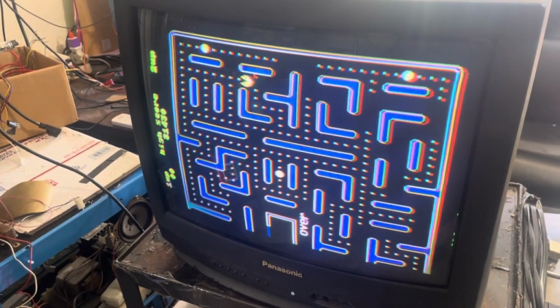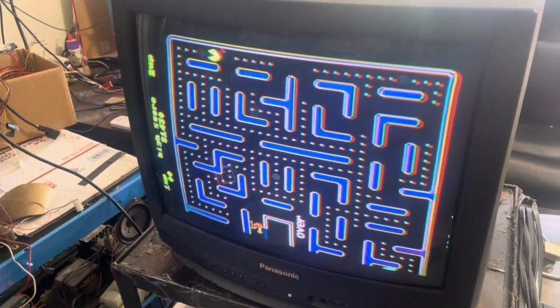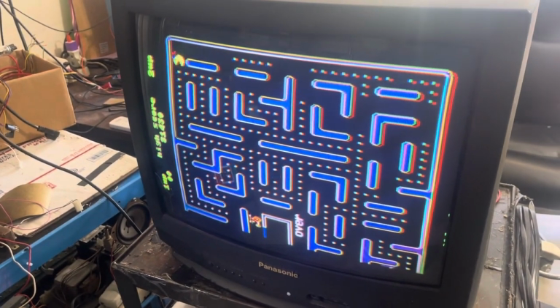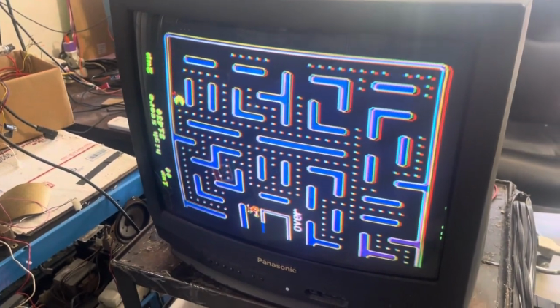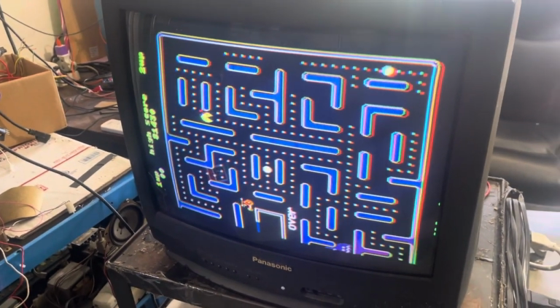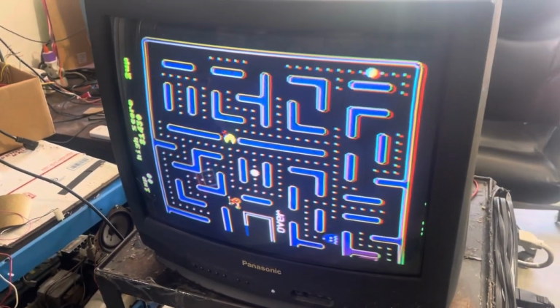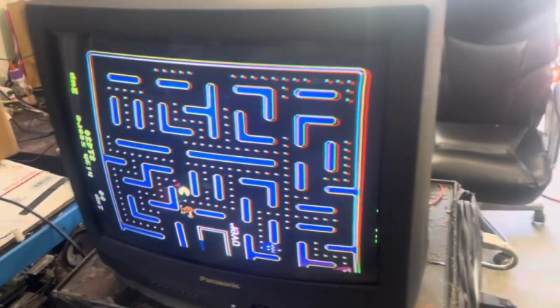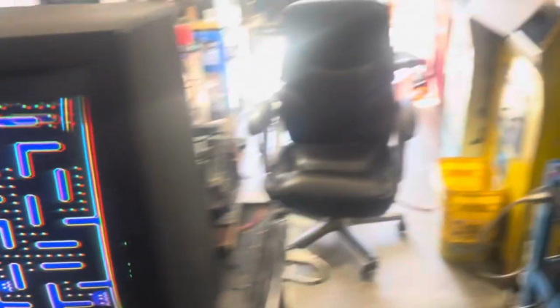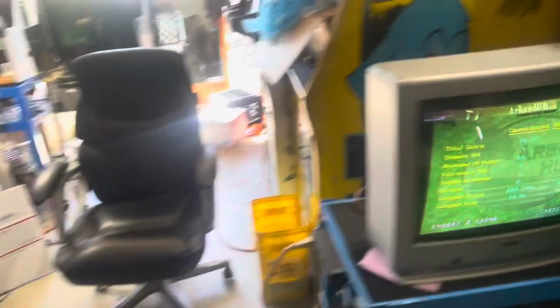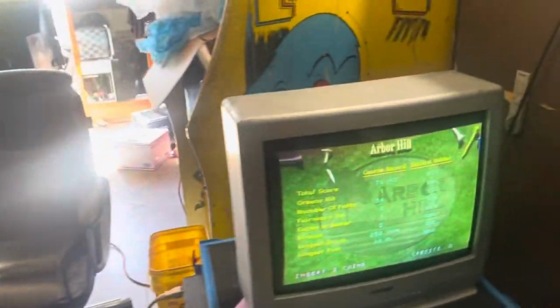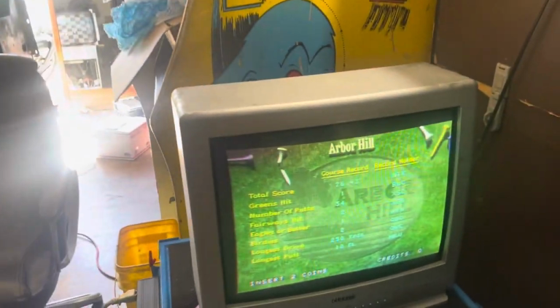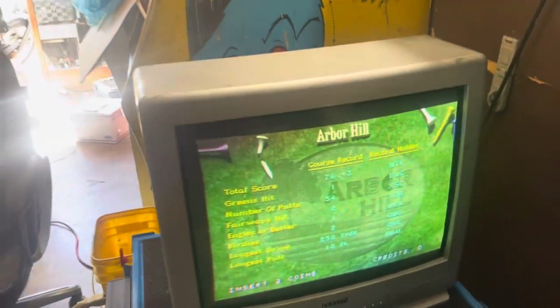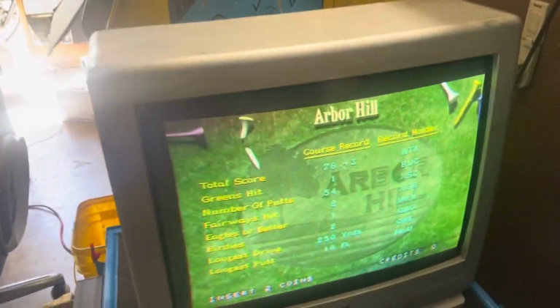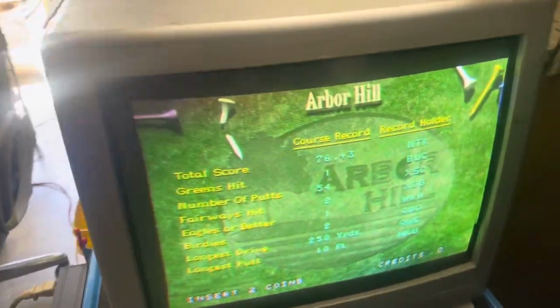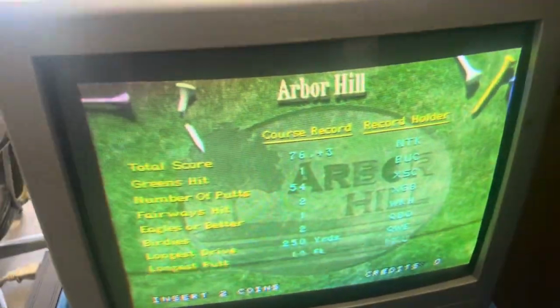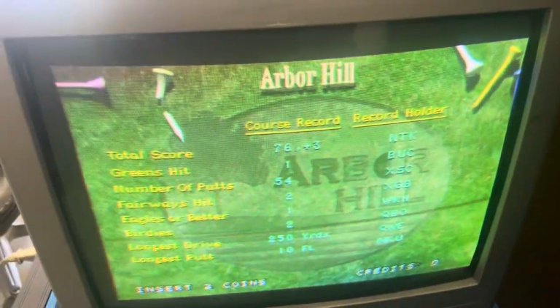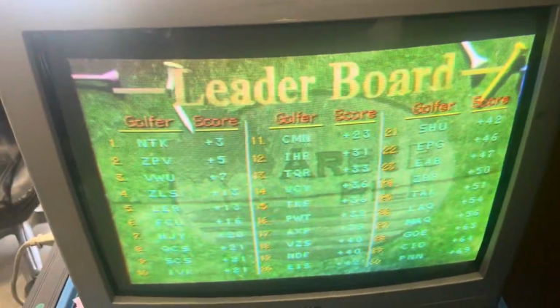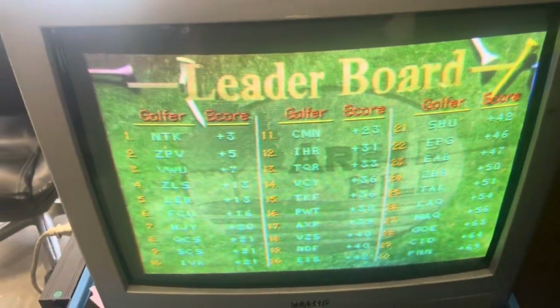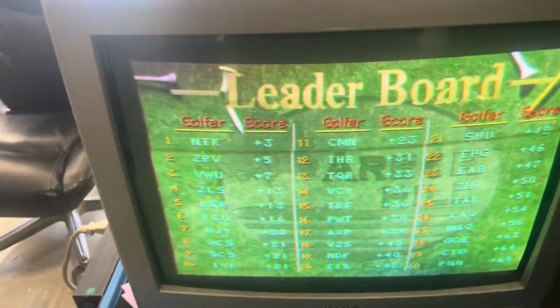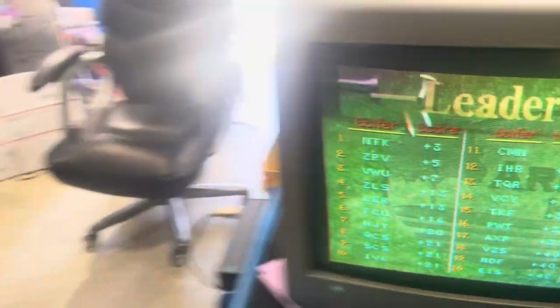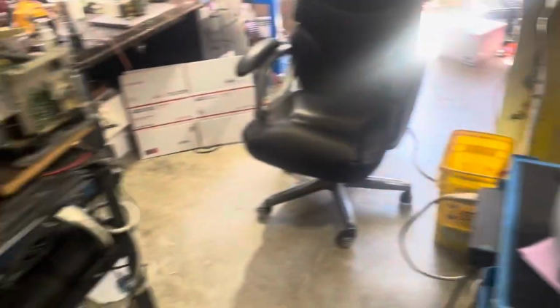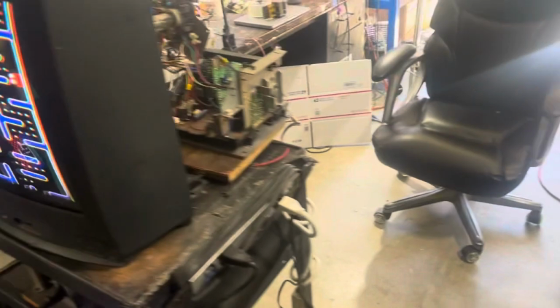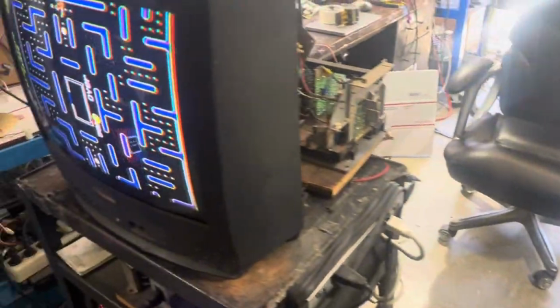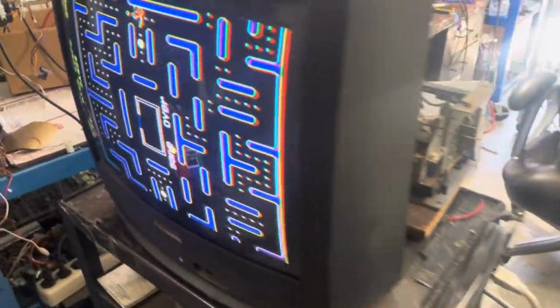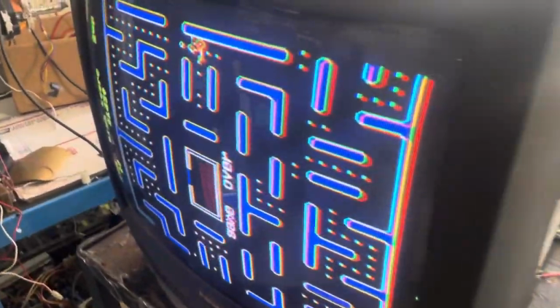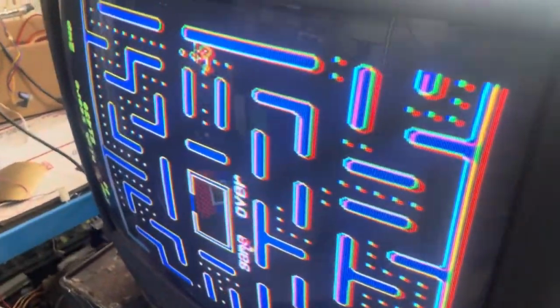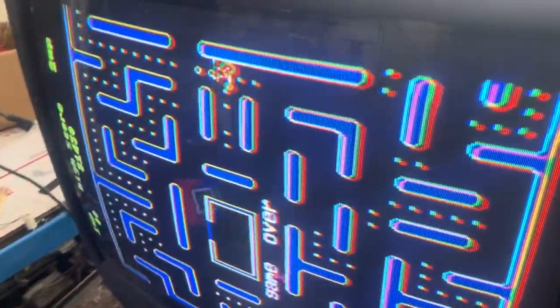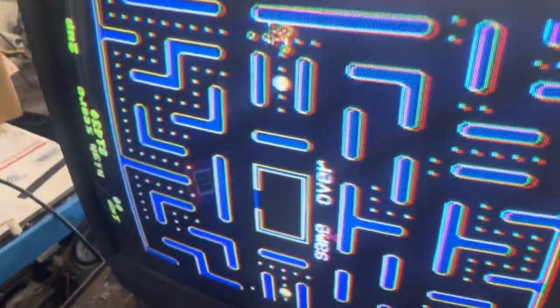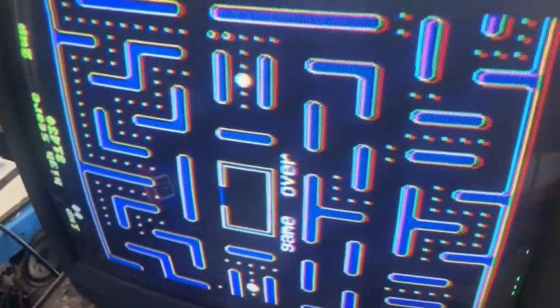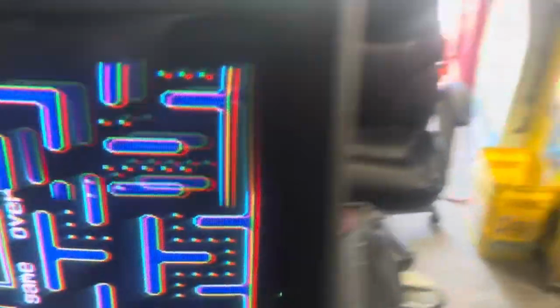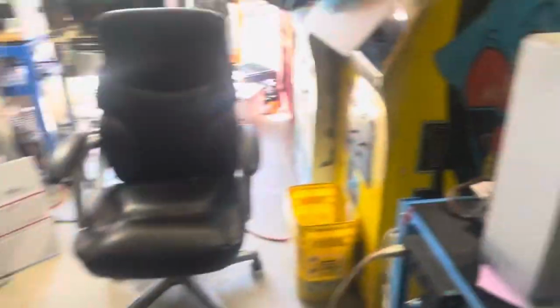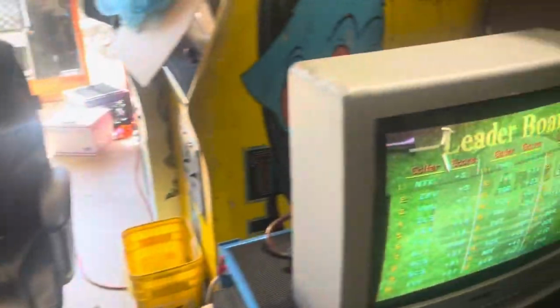Hey, this is Paul. This is two chassis for Mike — they are both K4600s. Both came to me in need of cap kits.